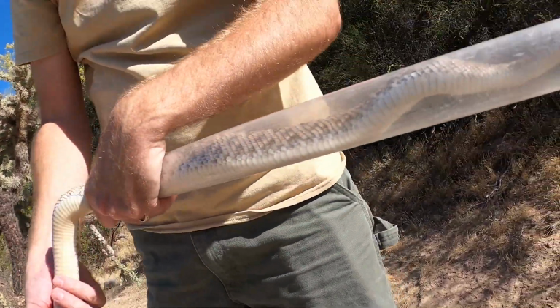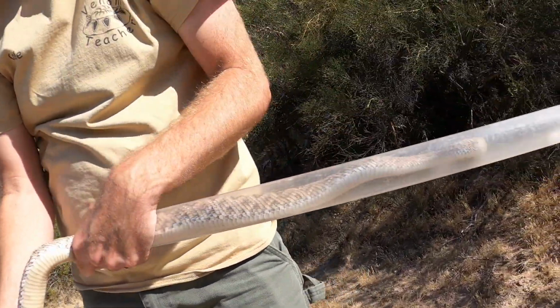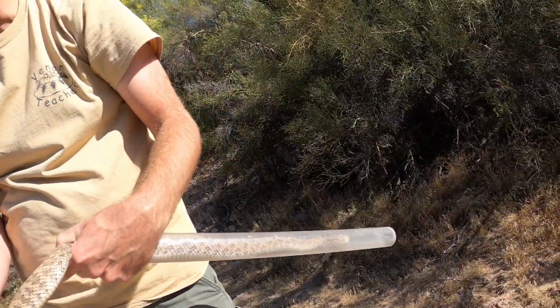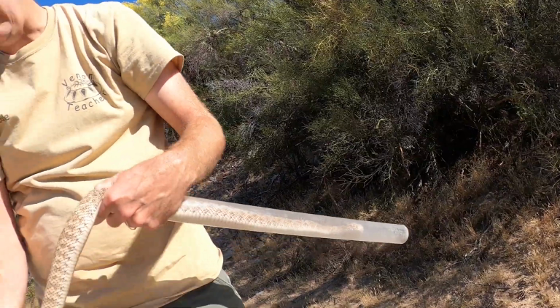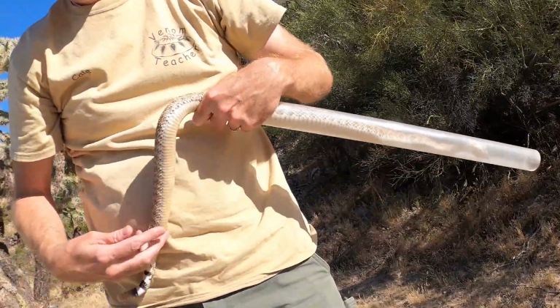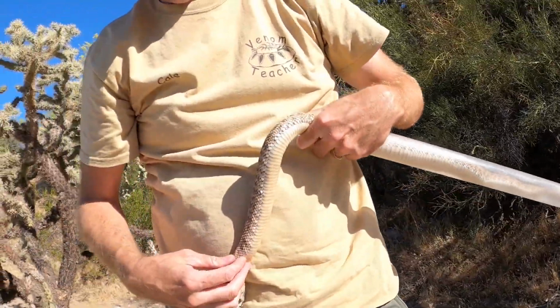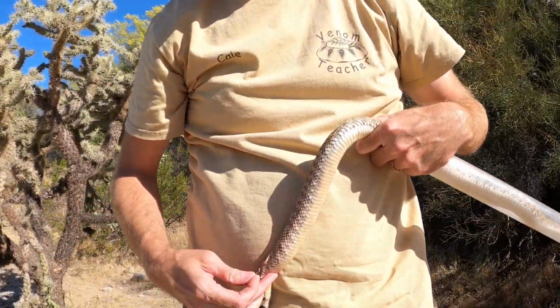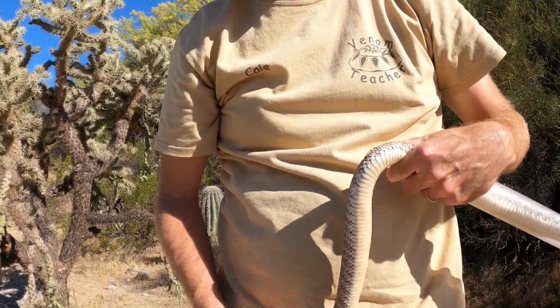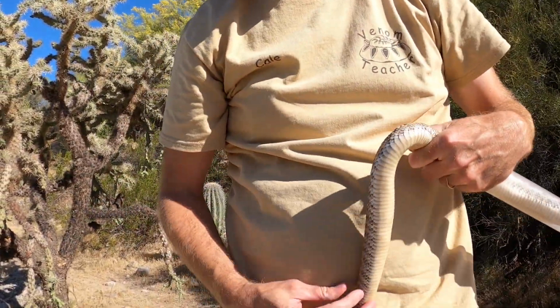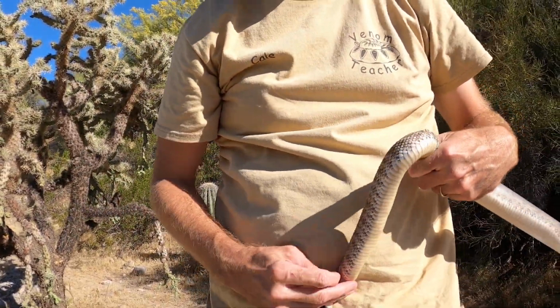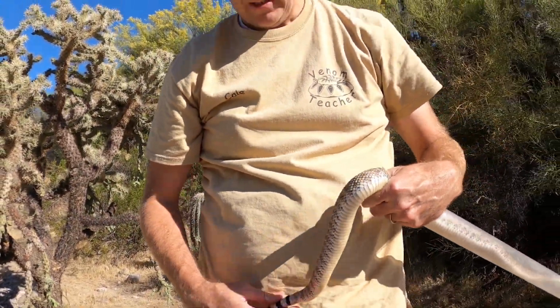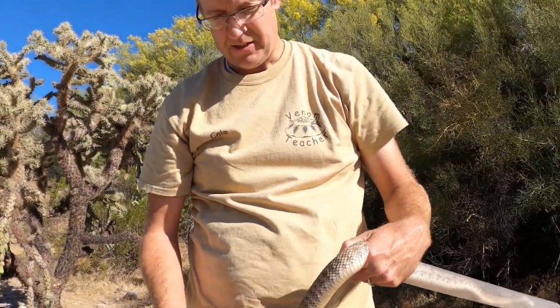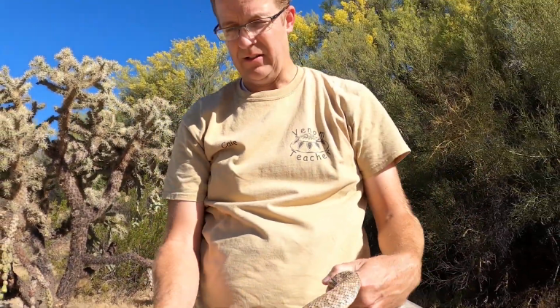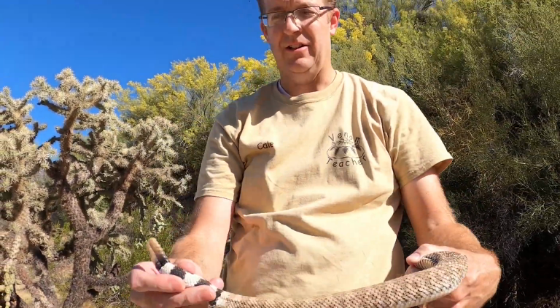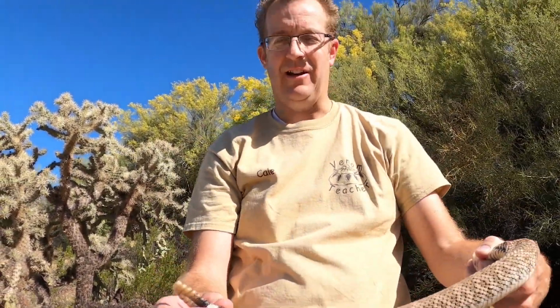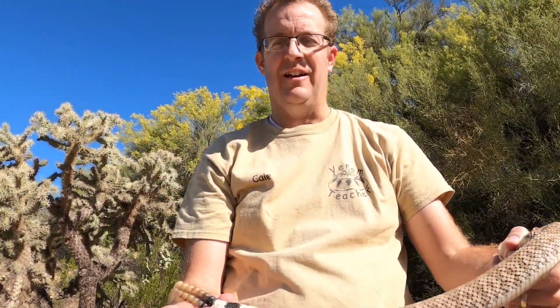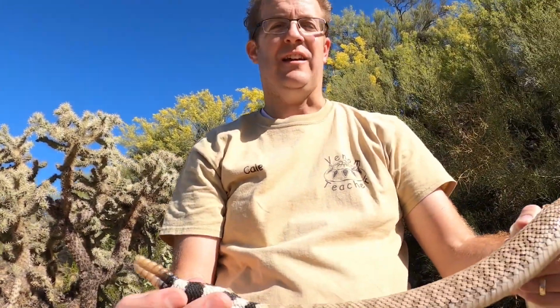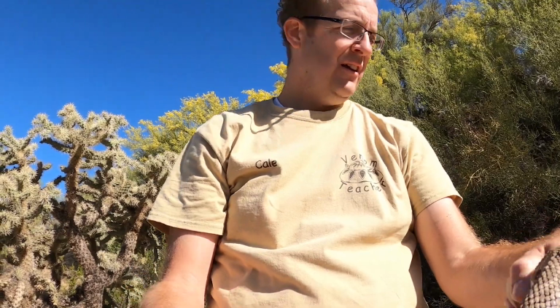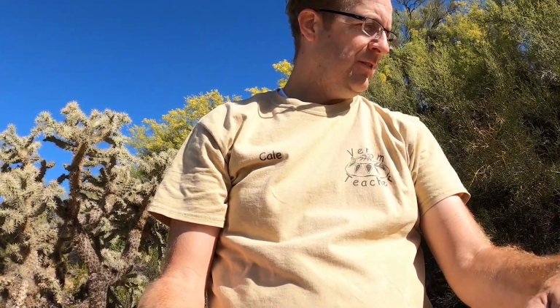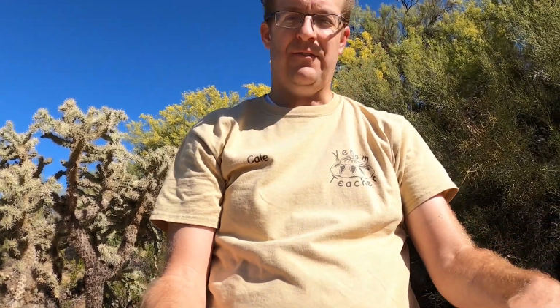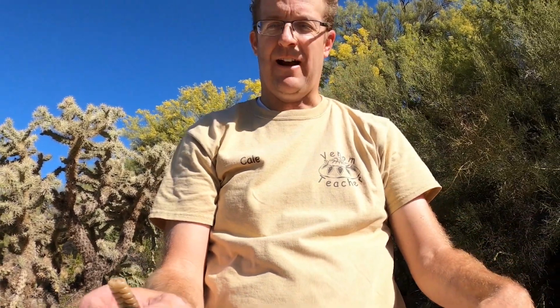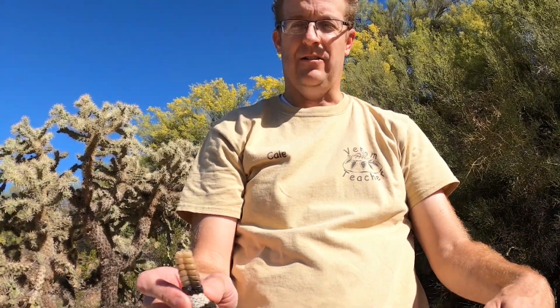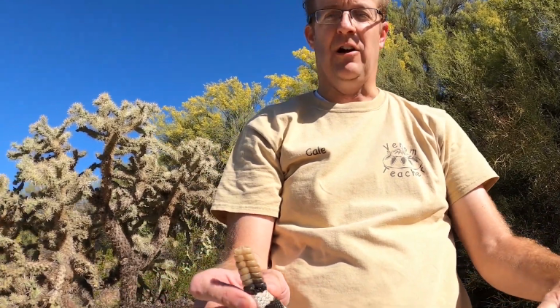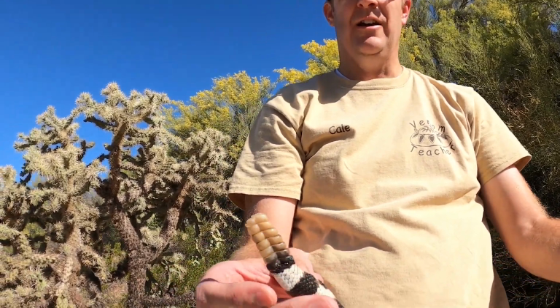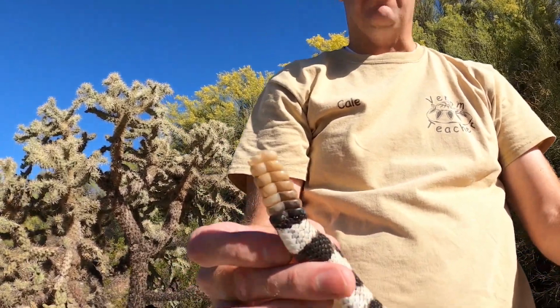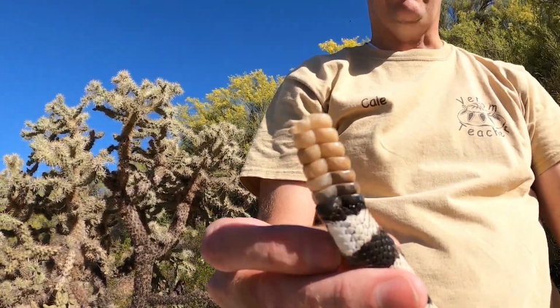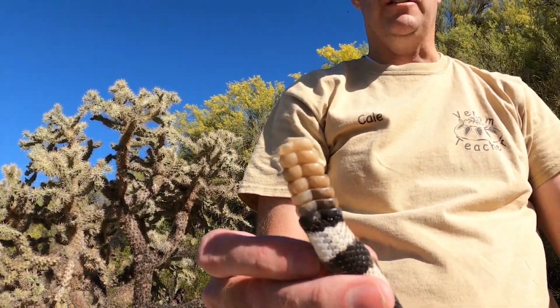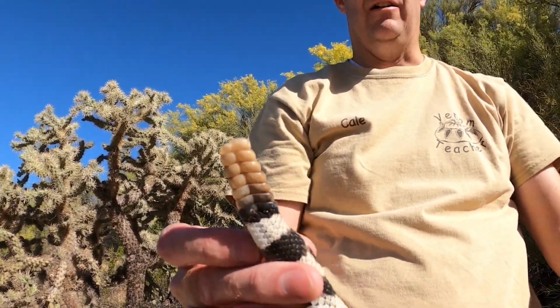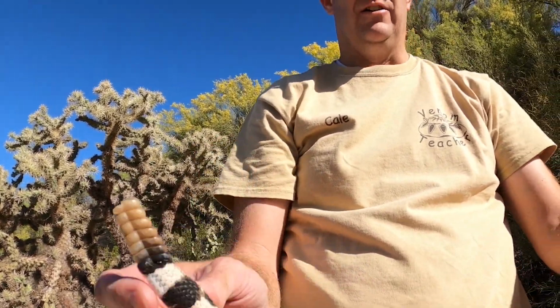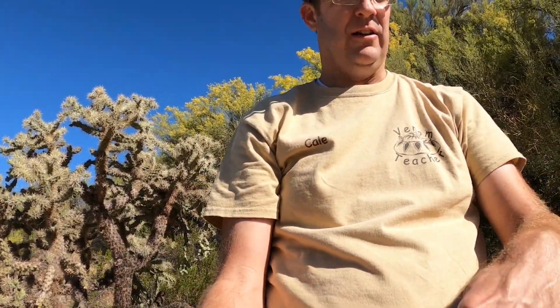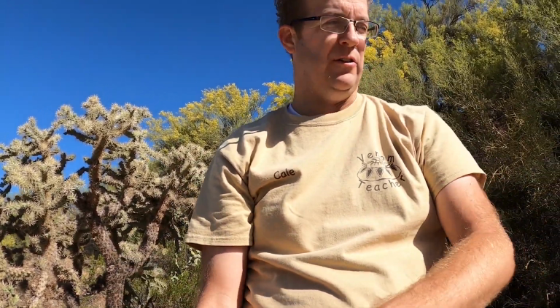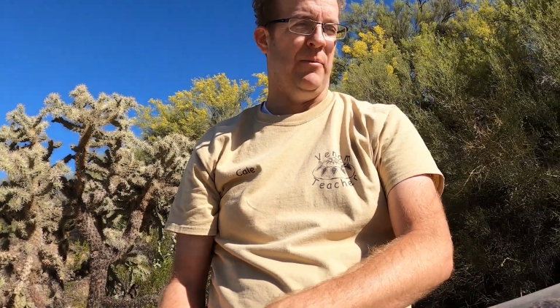The other thing is their tails. Their tails are very thick, so even if that rattle was gone they would not have a pointy tail. That's a very easy way to spot them.